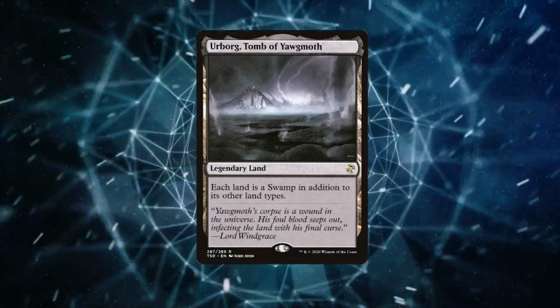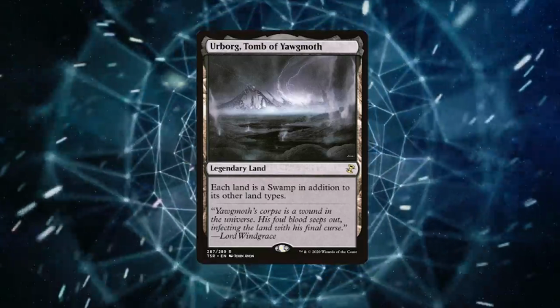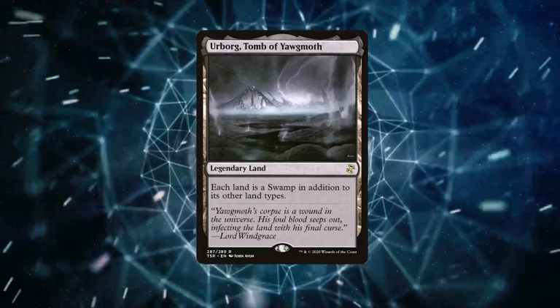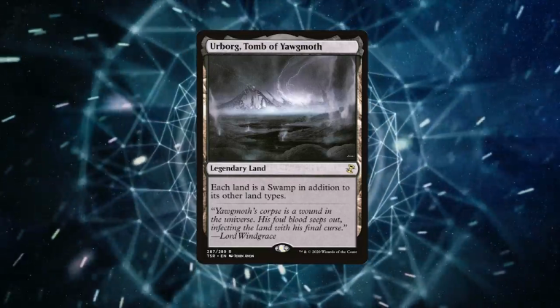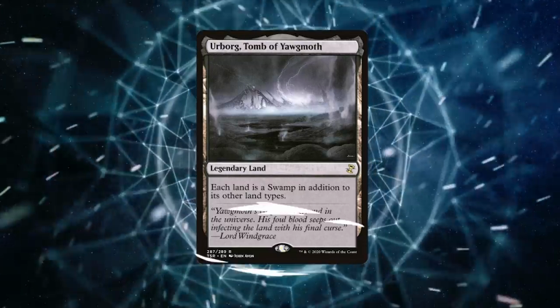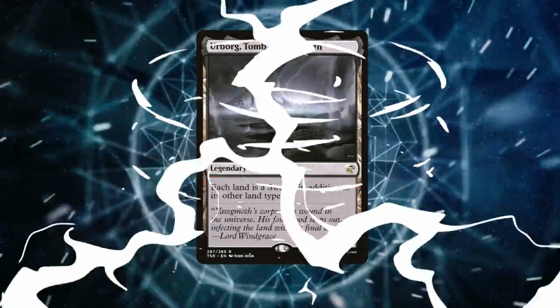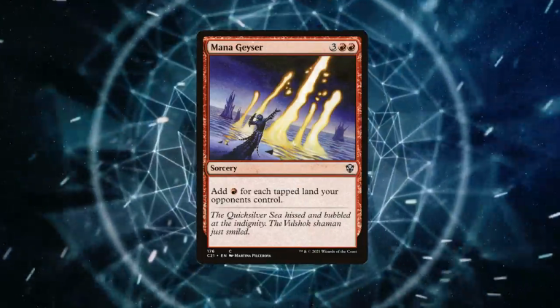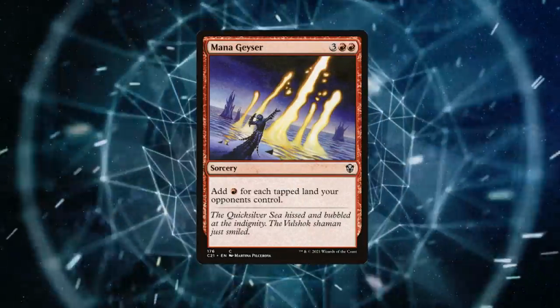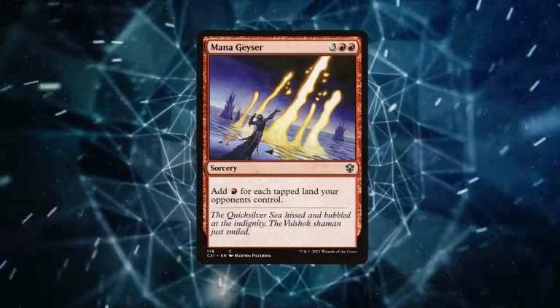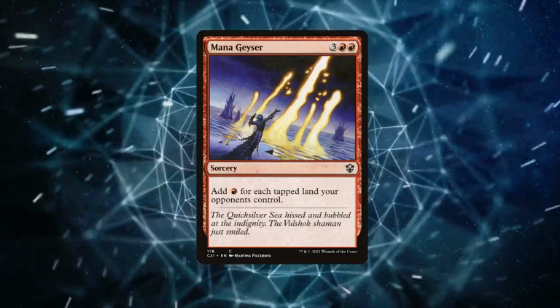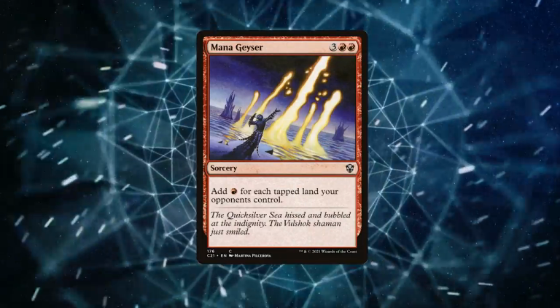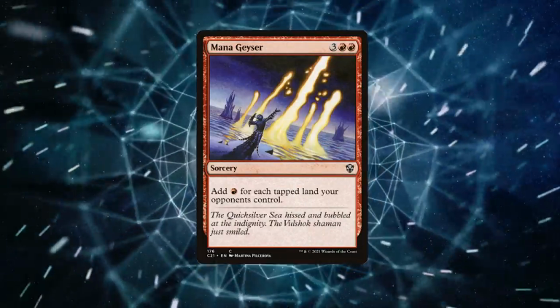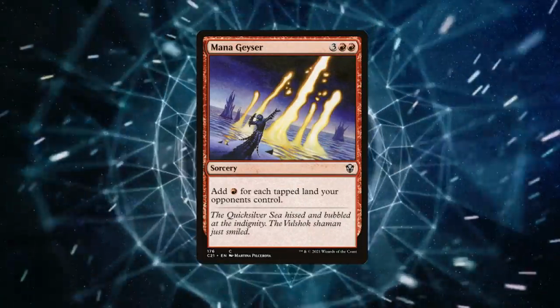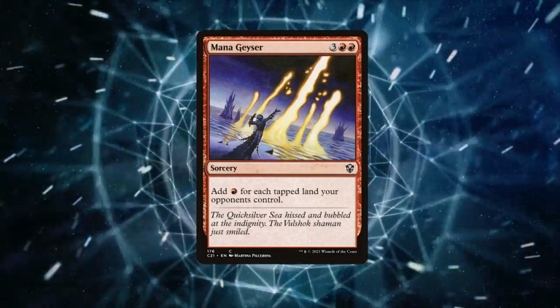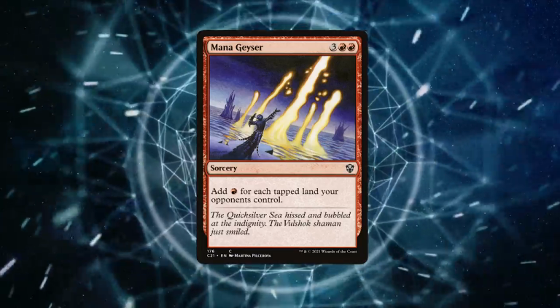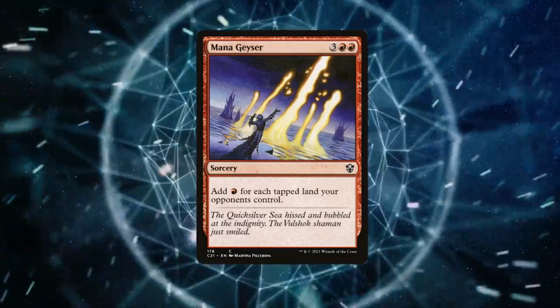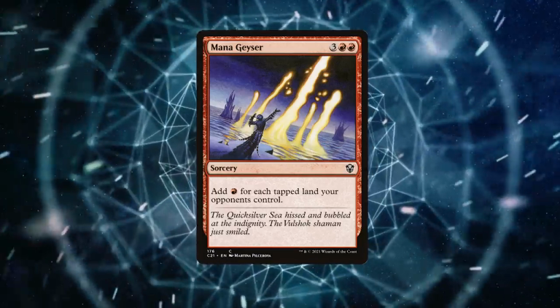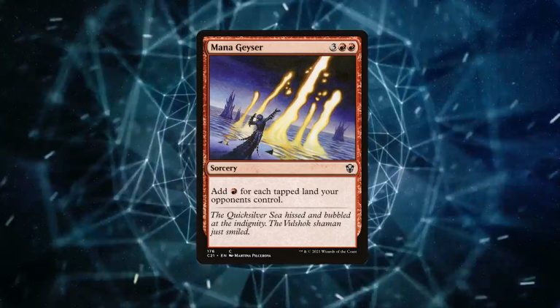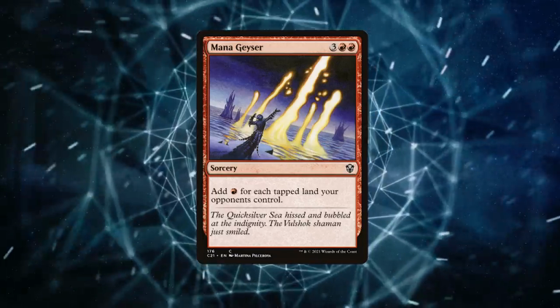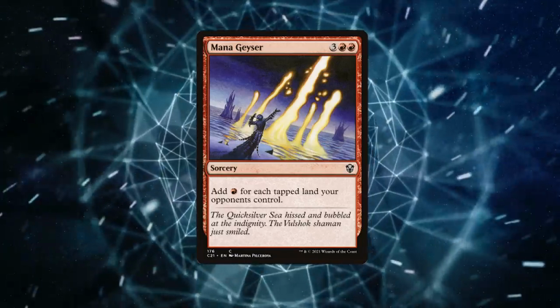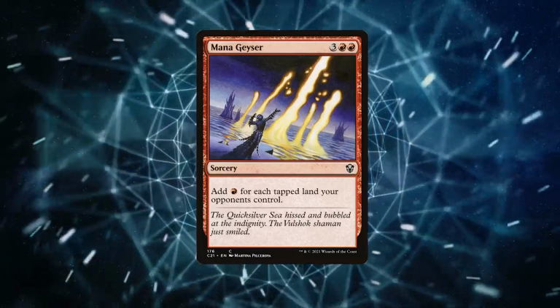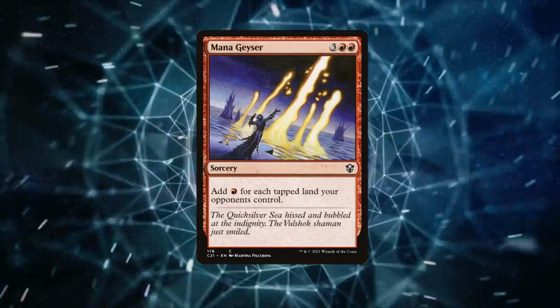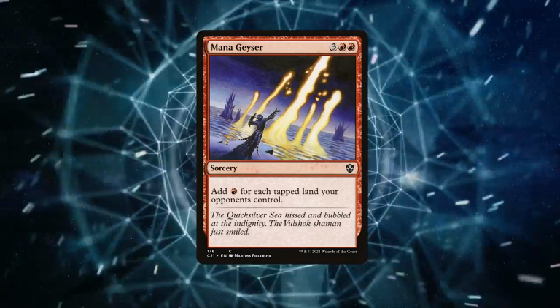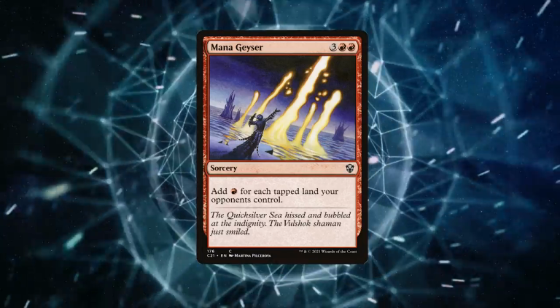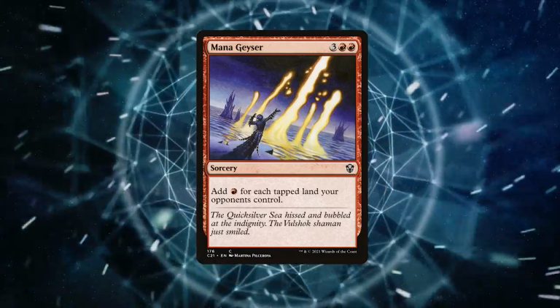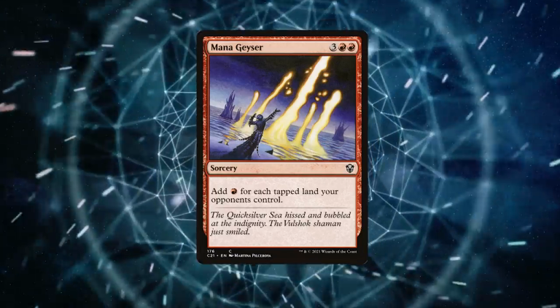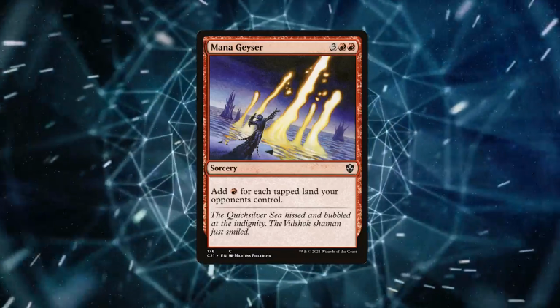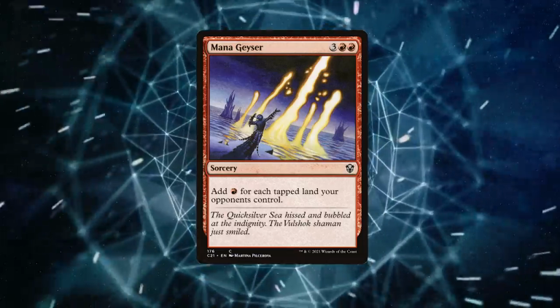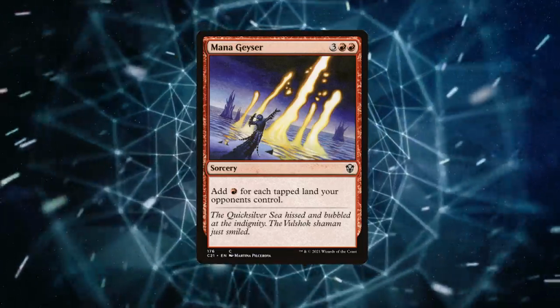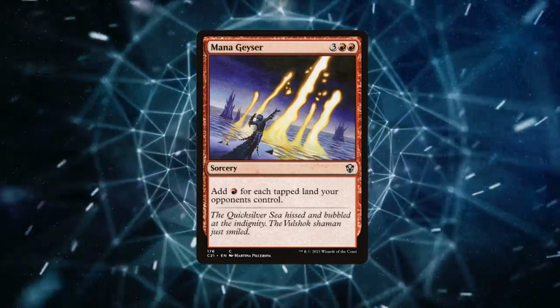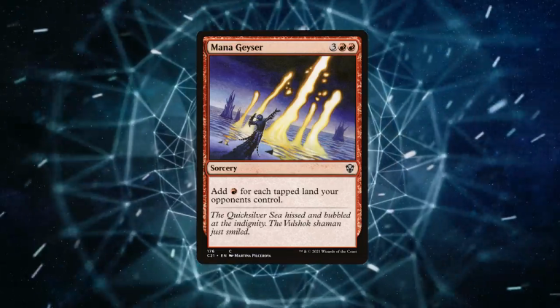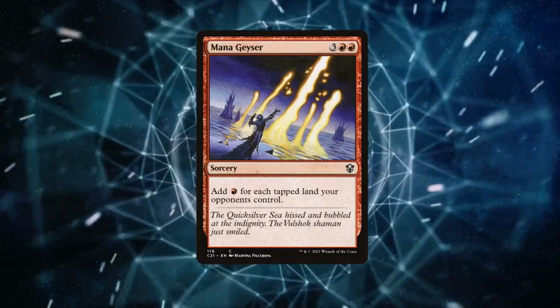But wait, there's more. Meet Mana Geyser. This red gem can net you a ton of mana by tapping your opponent's tapped lands. Imagine the X value on Torment of Hellfire with all that fury mana in your pool.